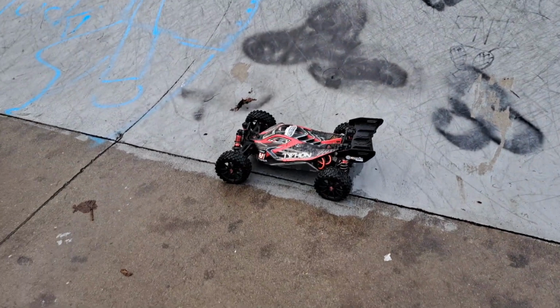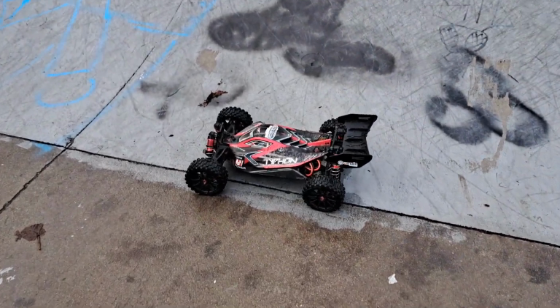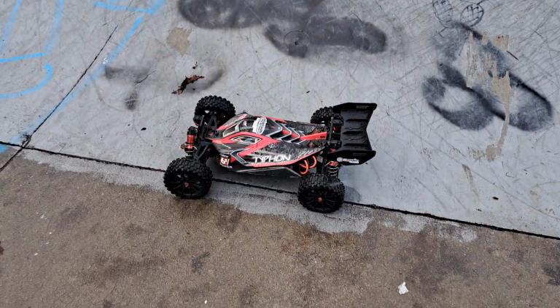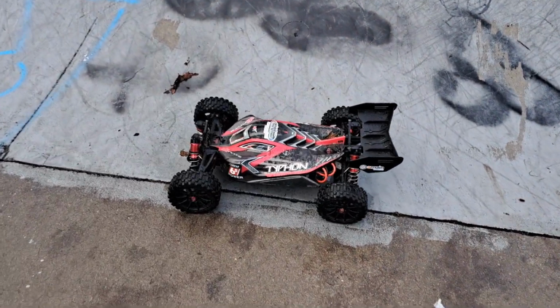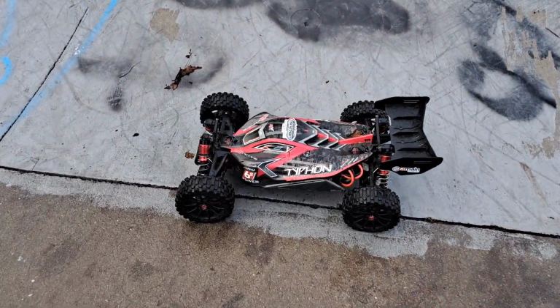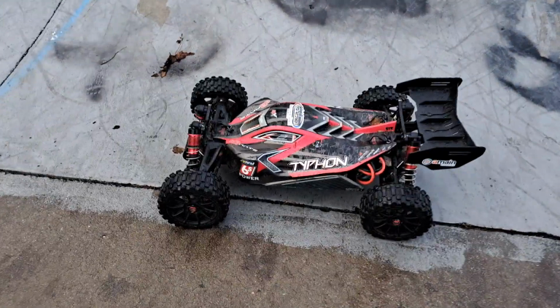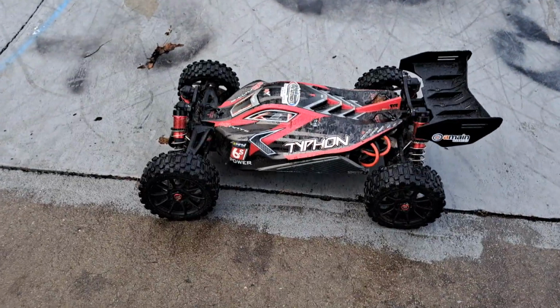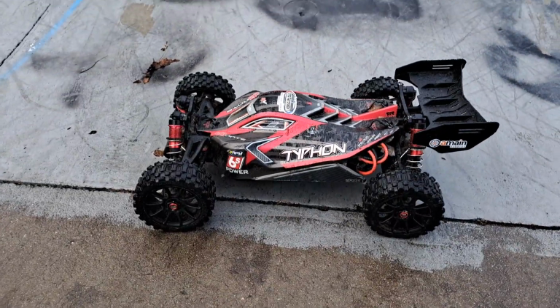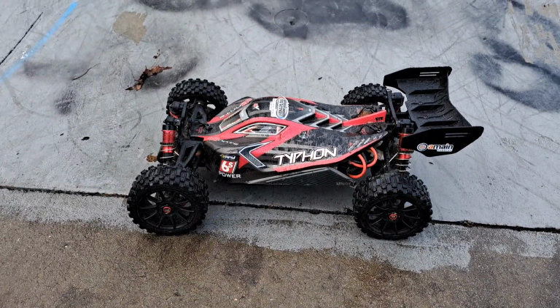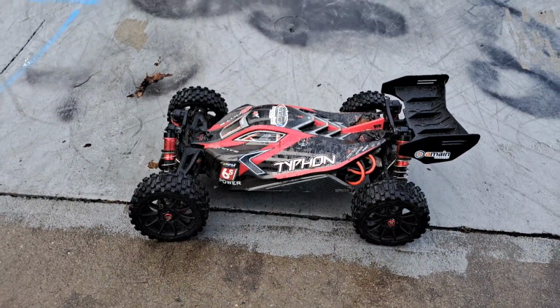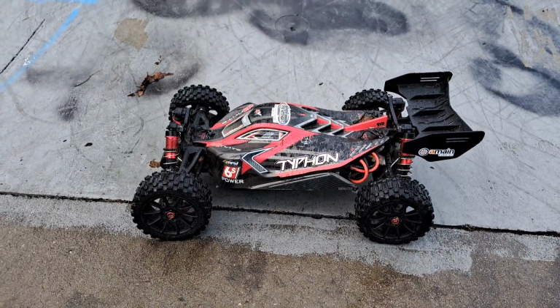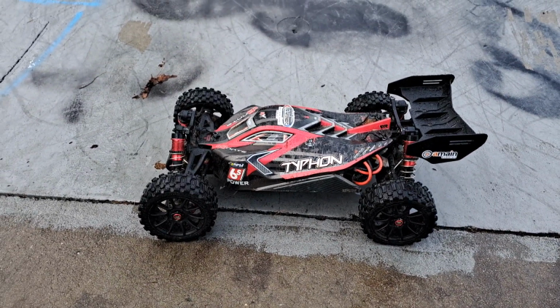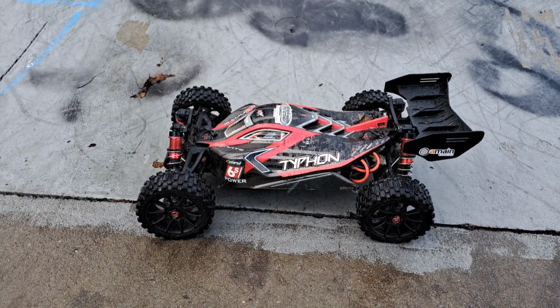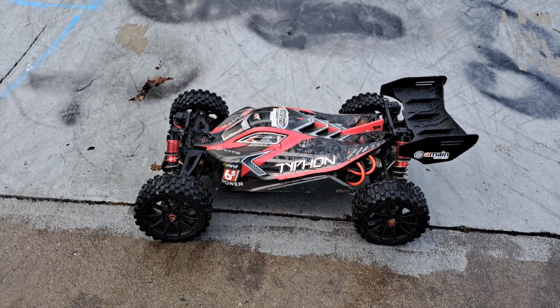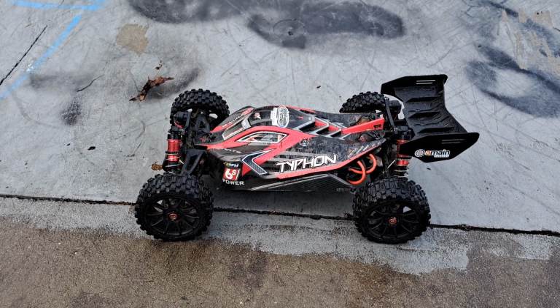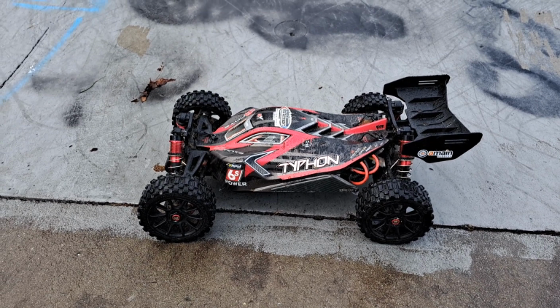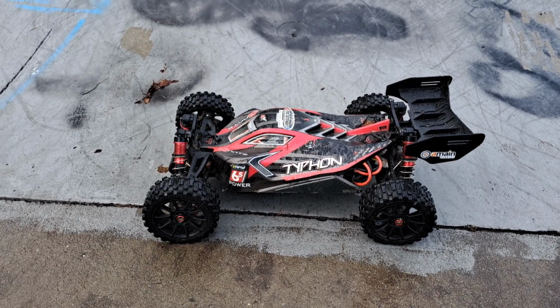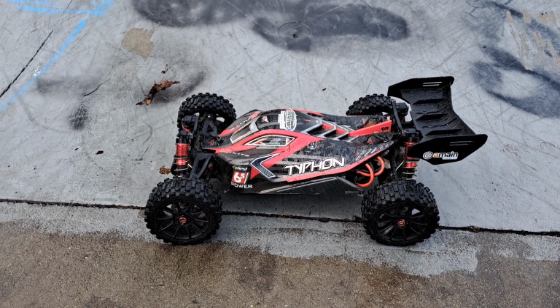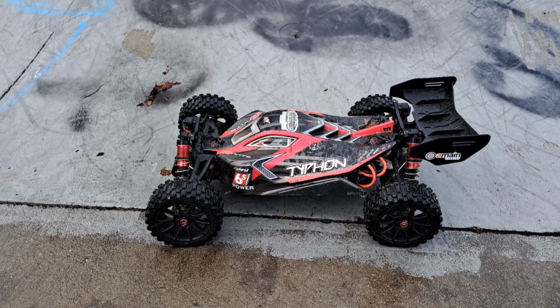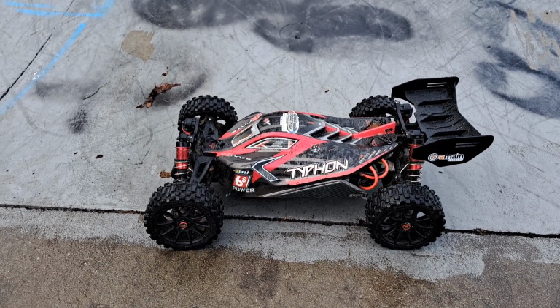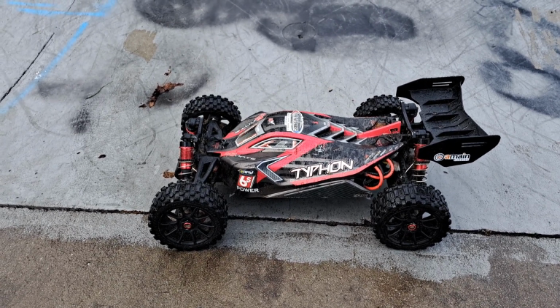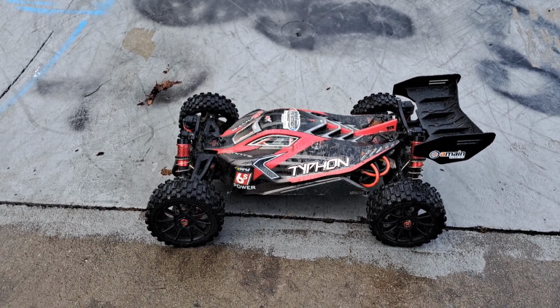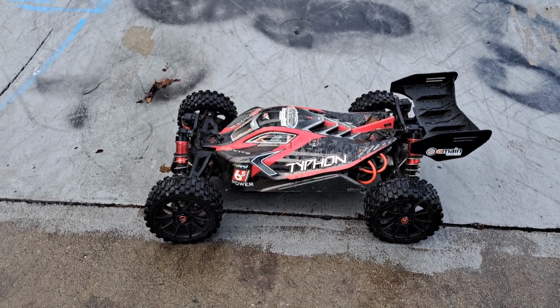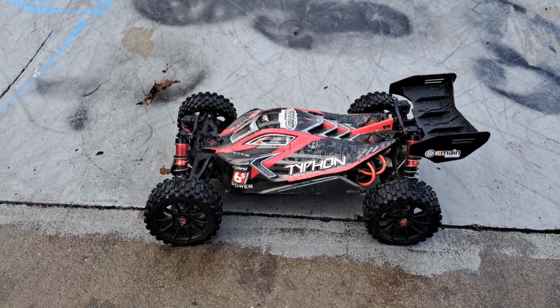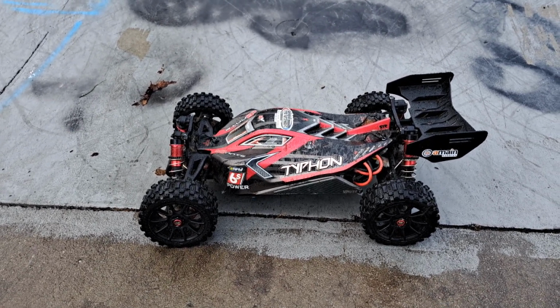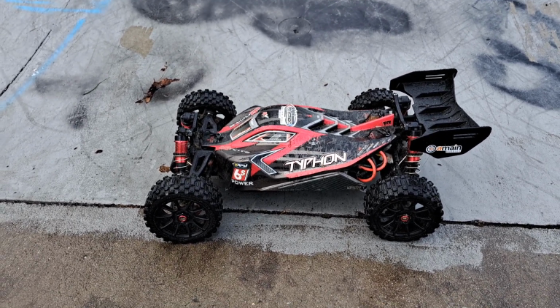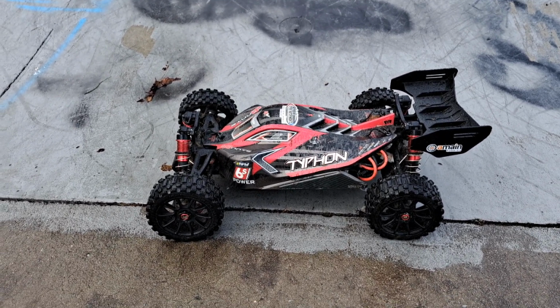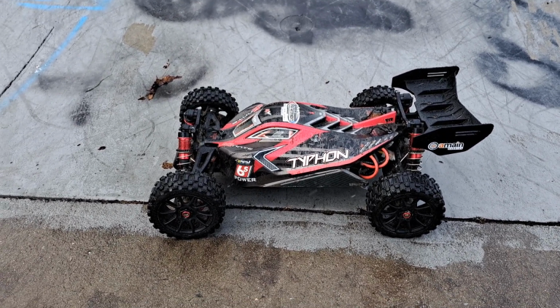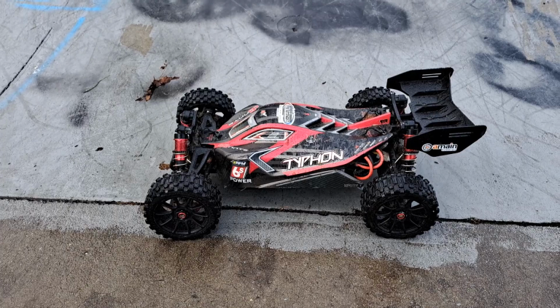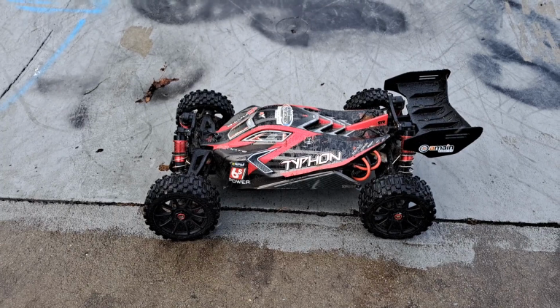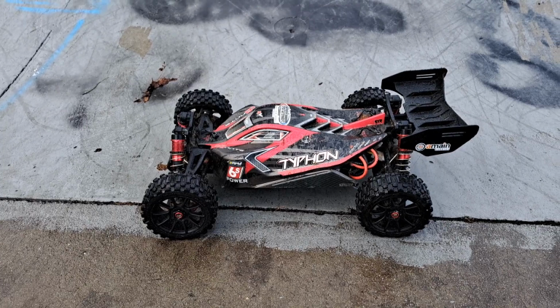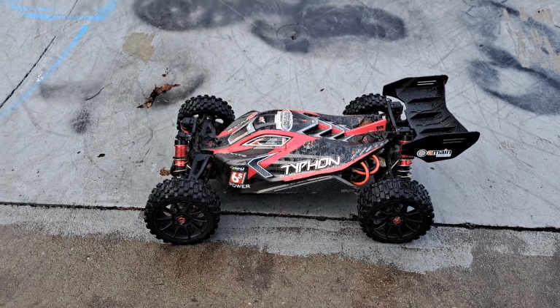I hope you've enjoyed this quick bash video with the Arma Typhon 6S BLX Beast. Remember to smash that thumbs up button, subscribe, and leave comments — I'm always reading comments. I'll see you in the next episode. This is RC. See you later, guys.